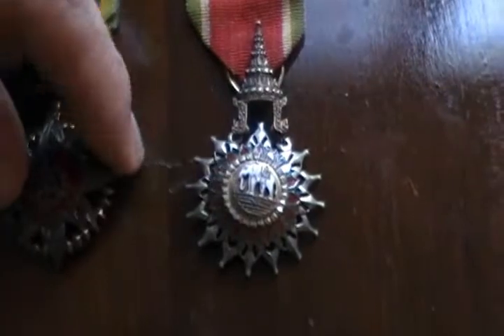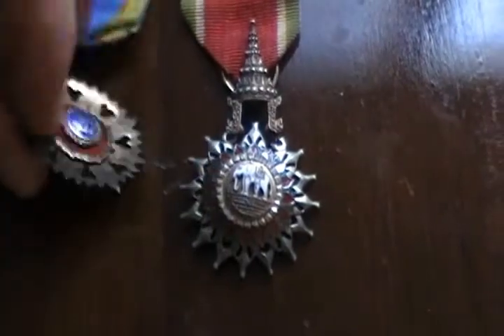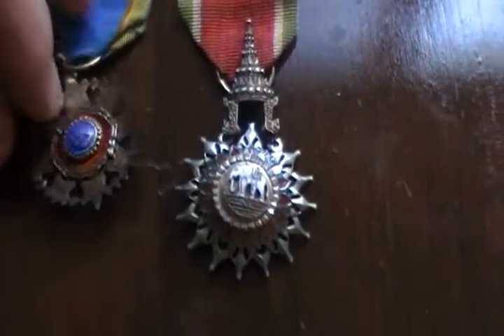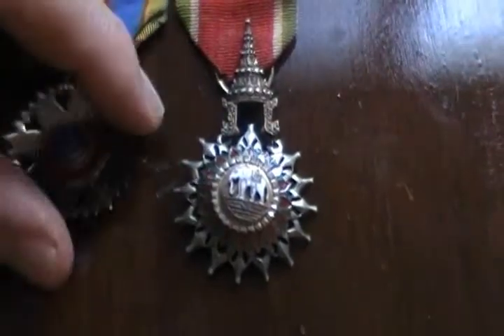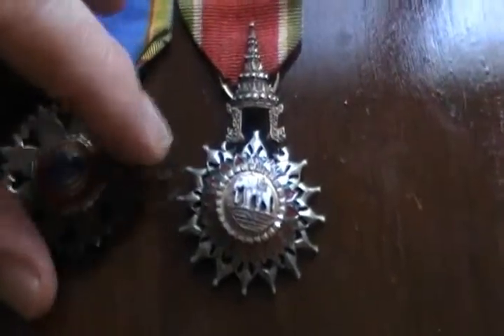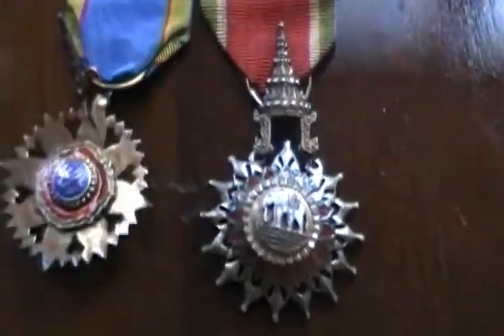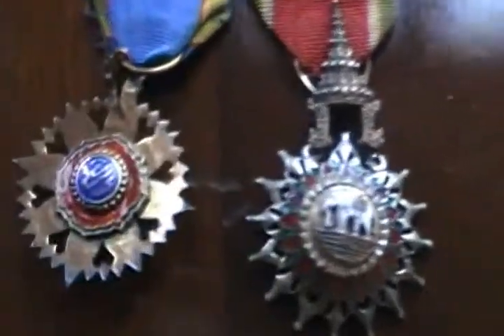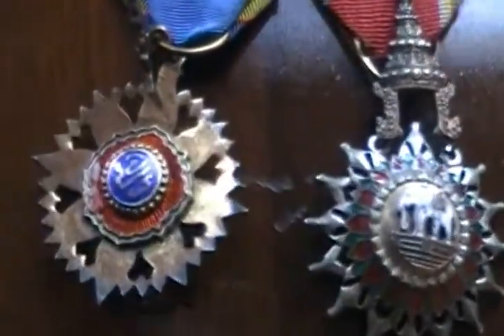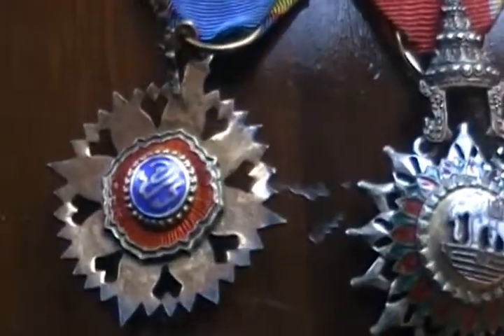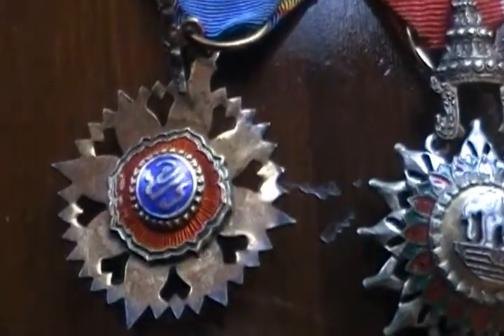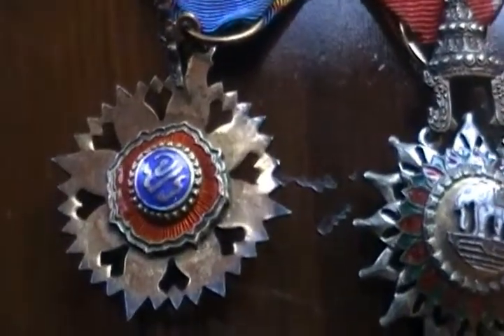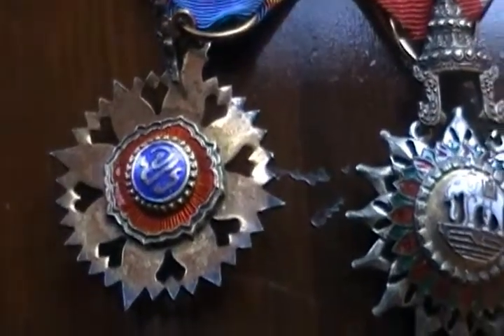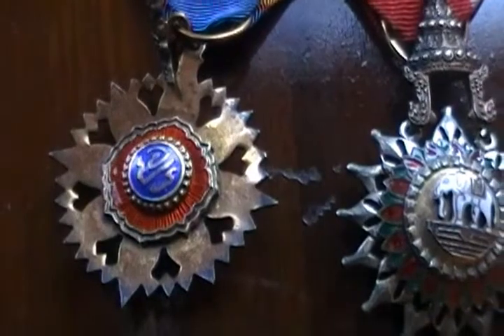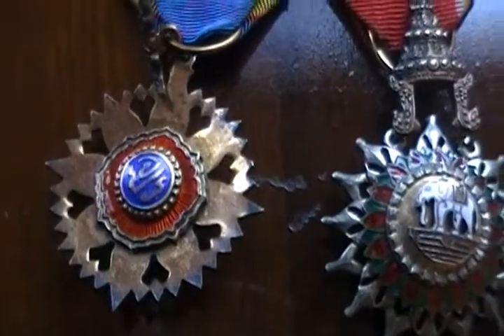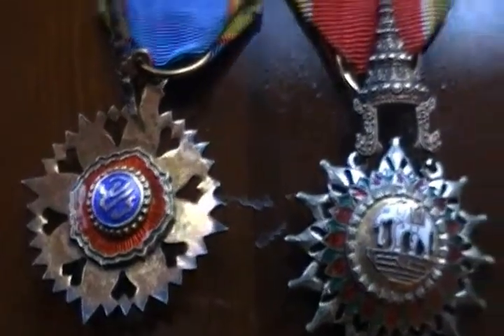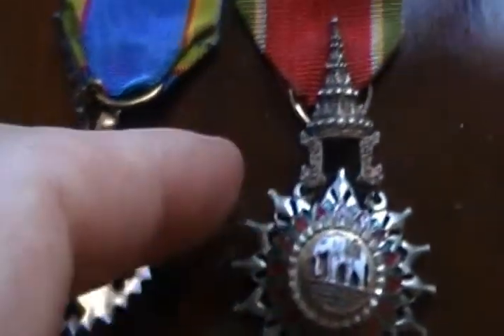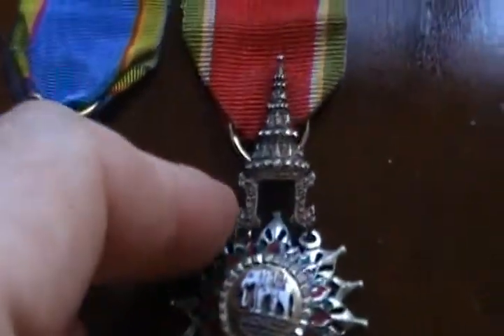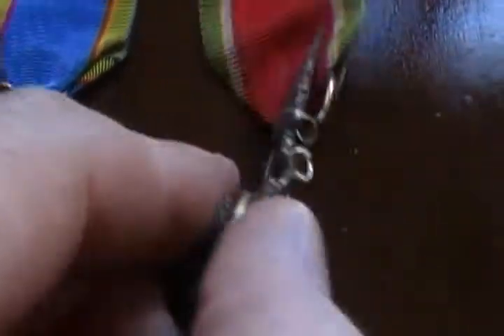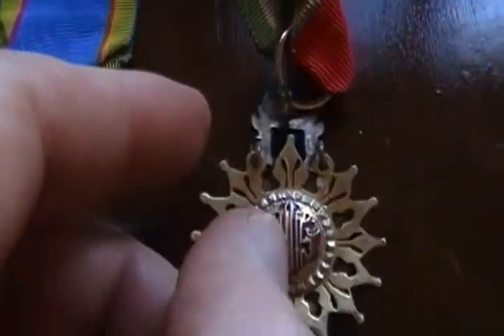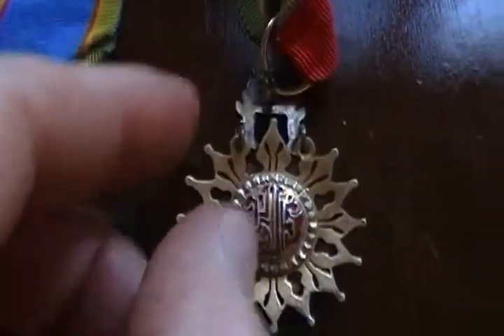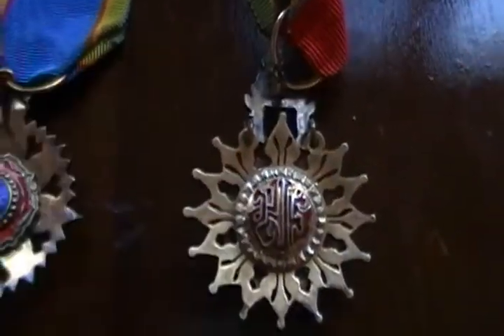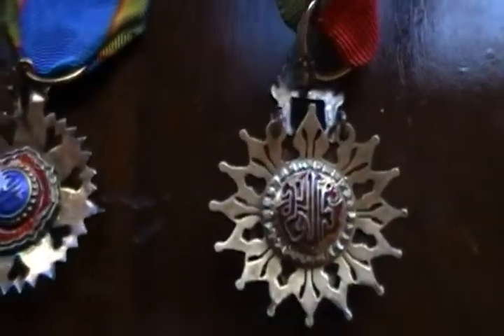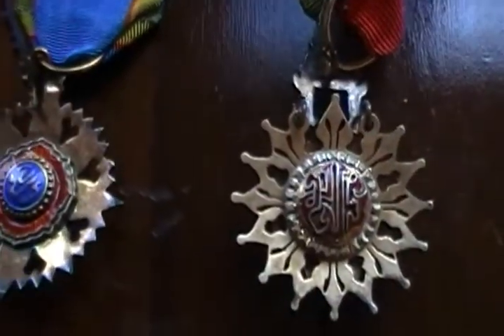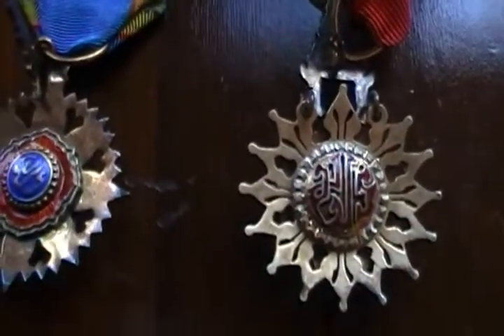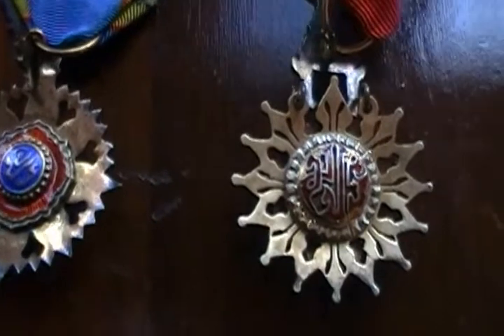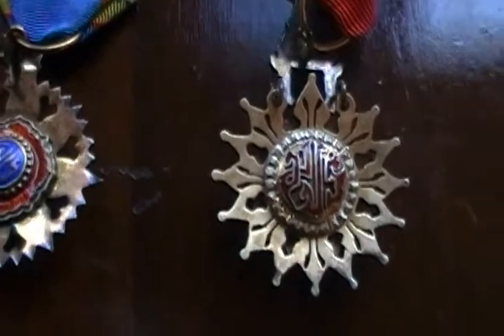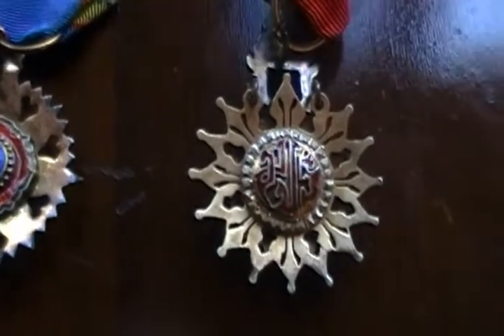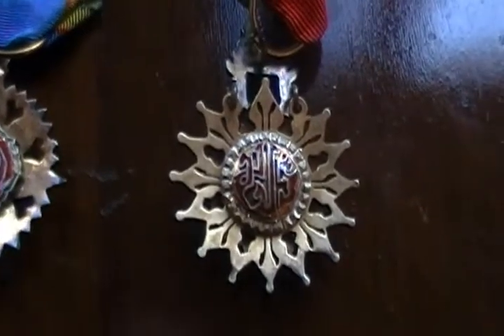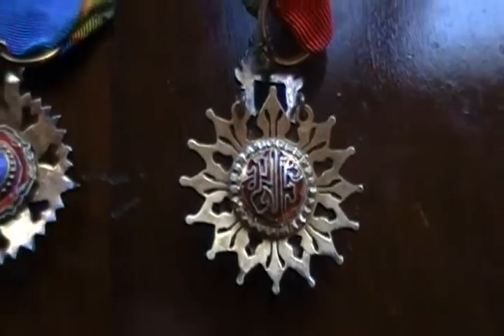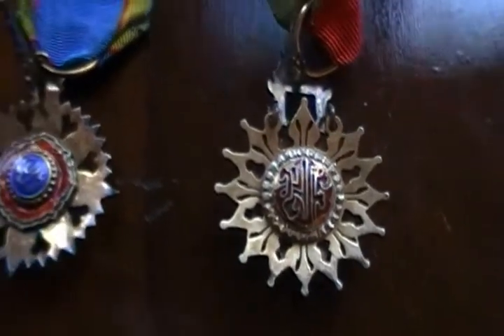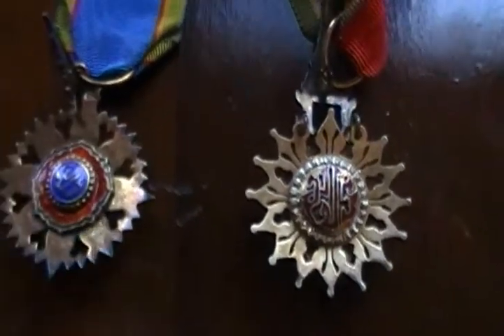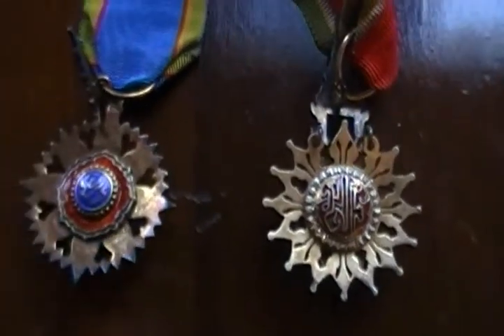I'll quickly flip these over. The backs of the medals are also enameled as well, with what appears to be Thai writing or design.